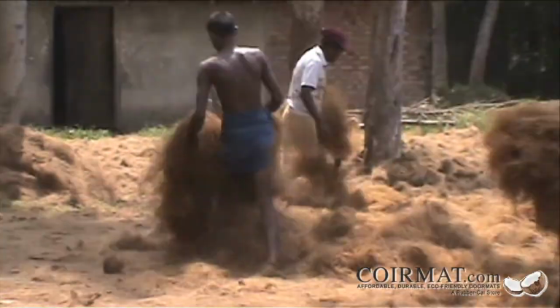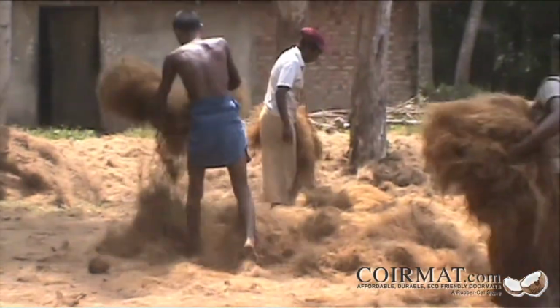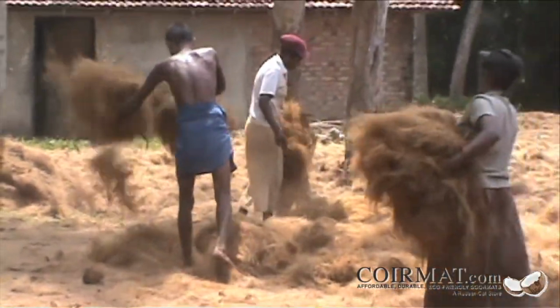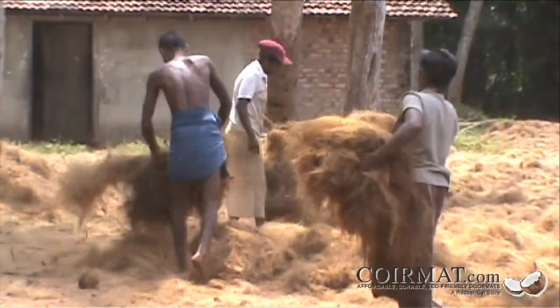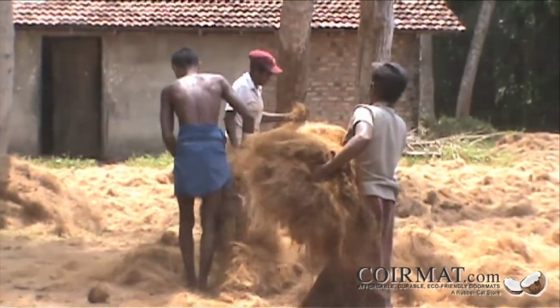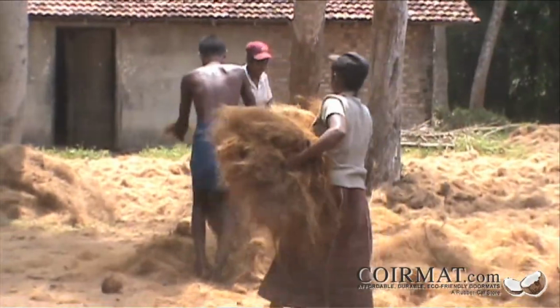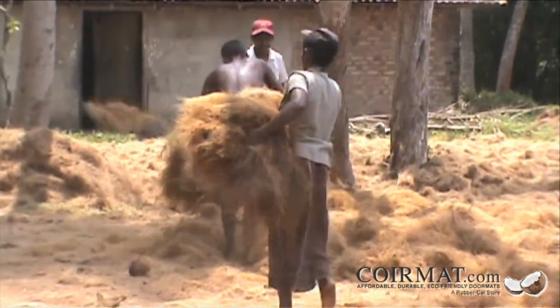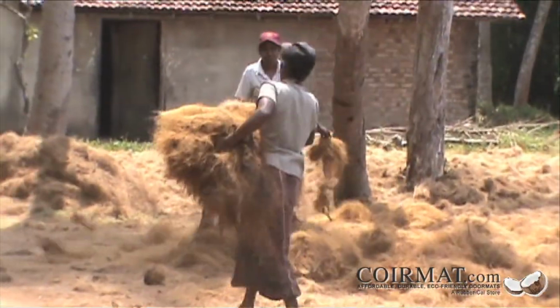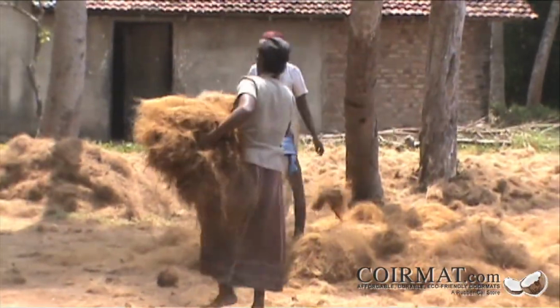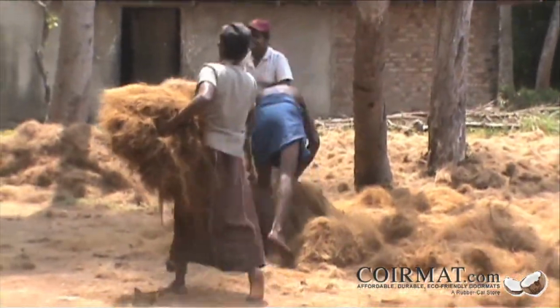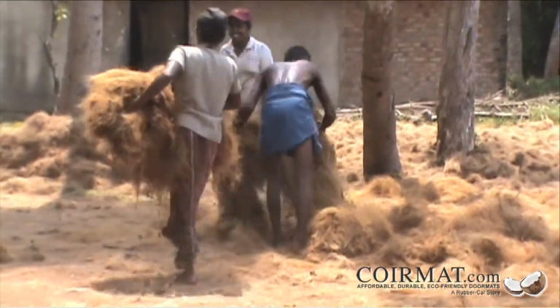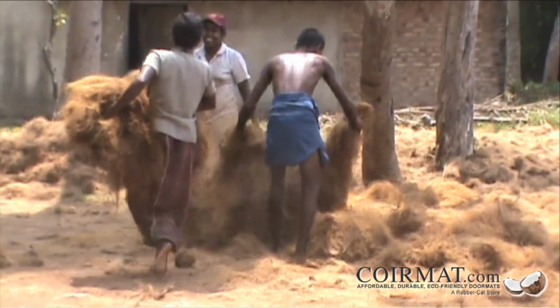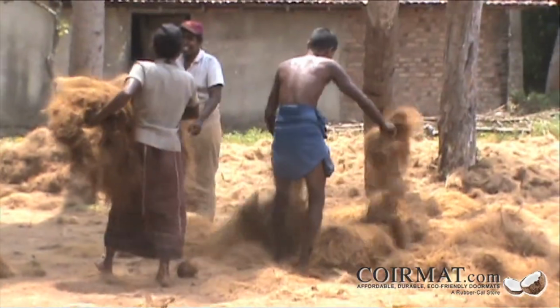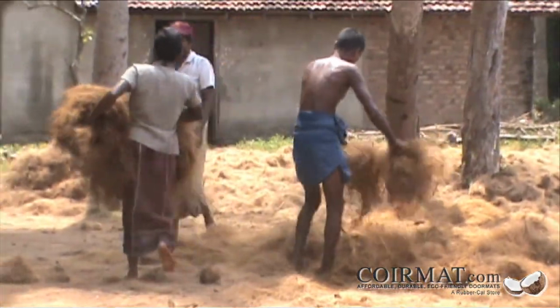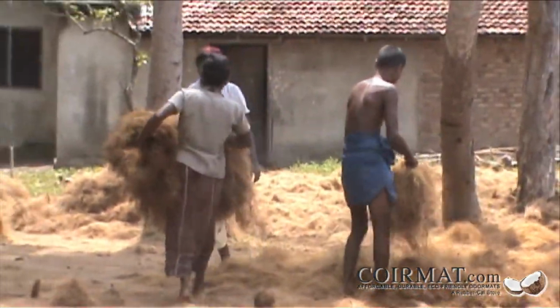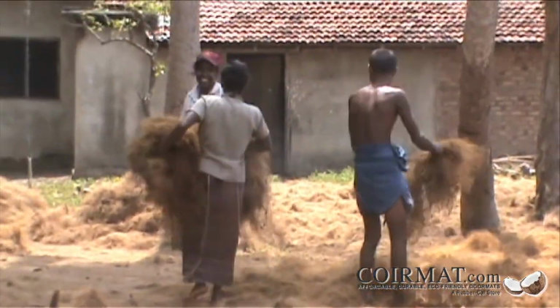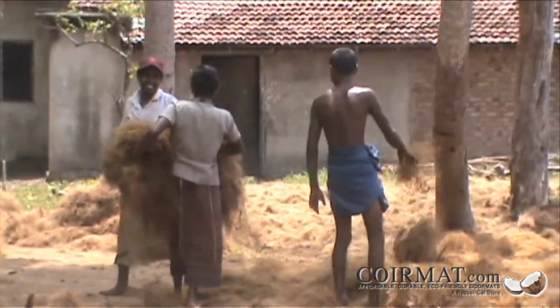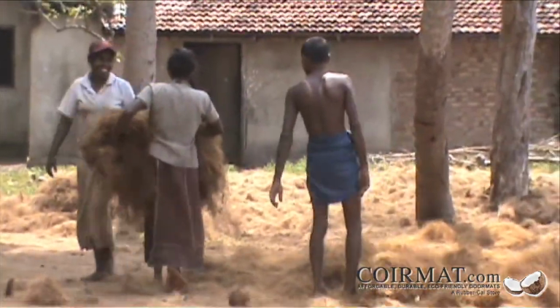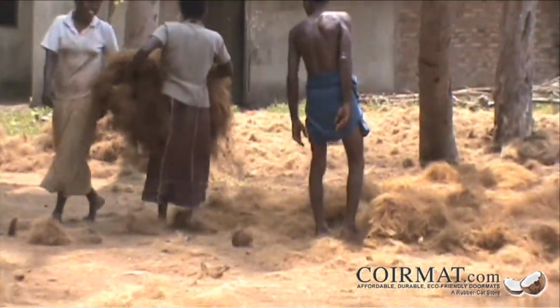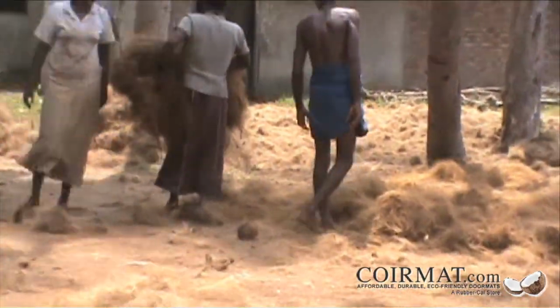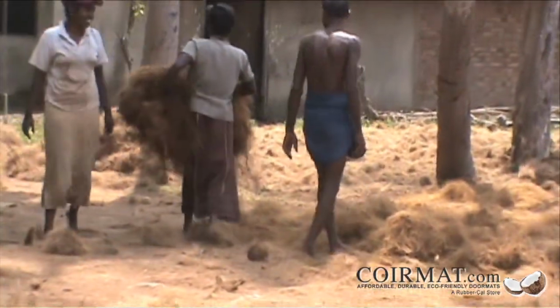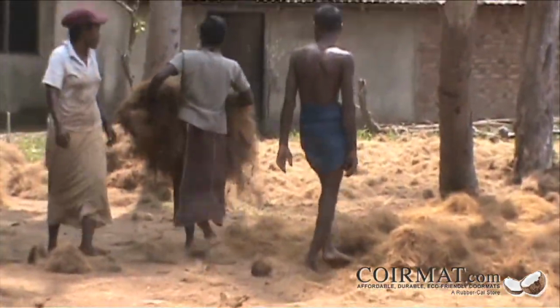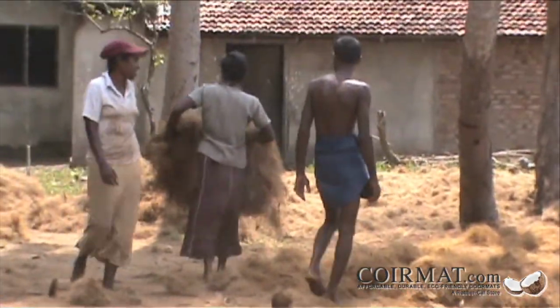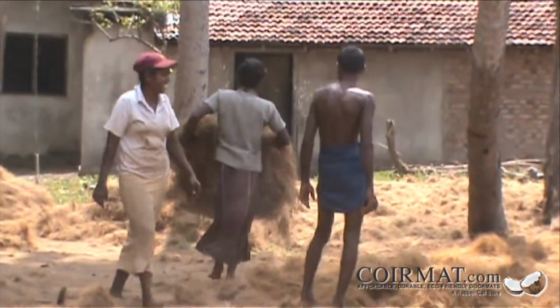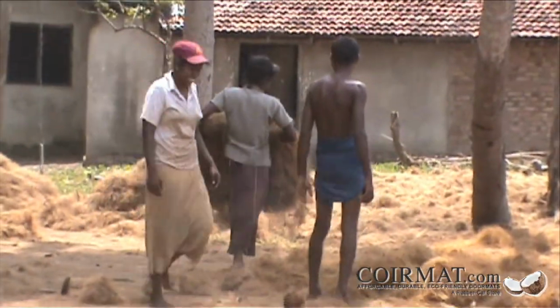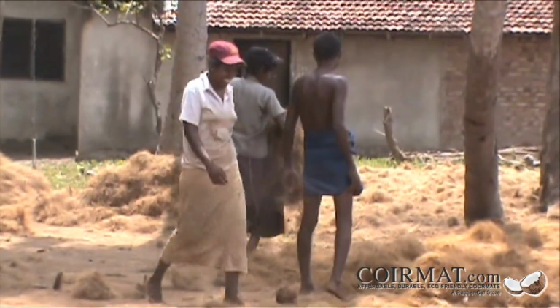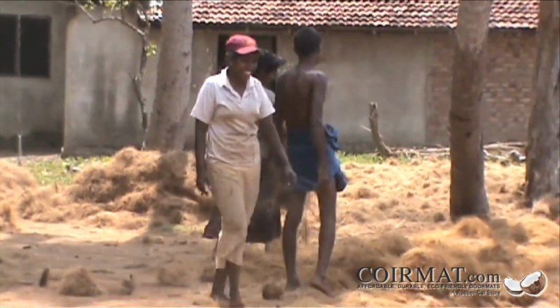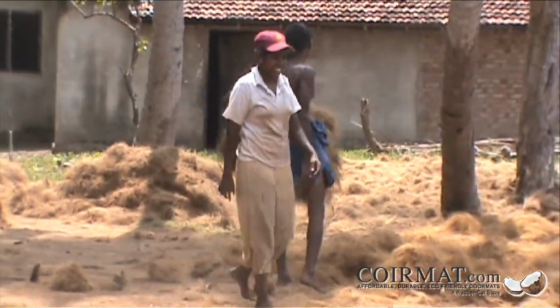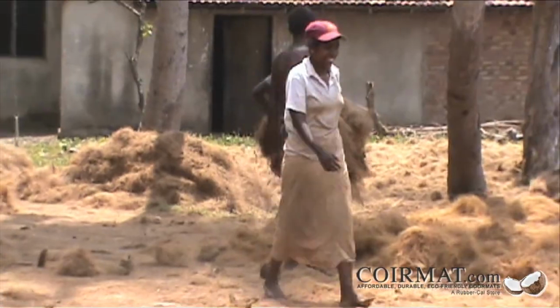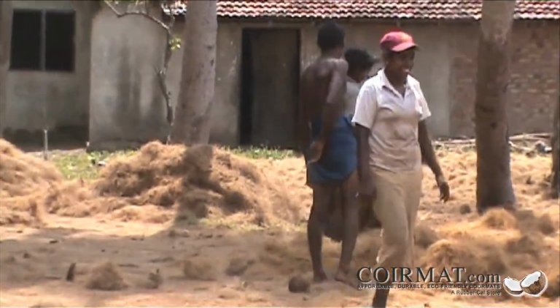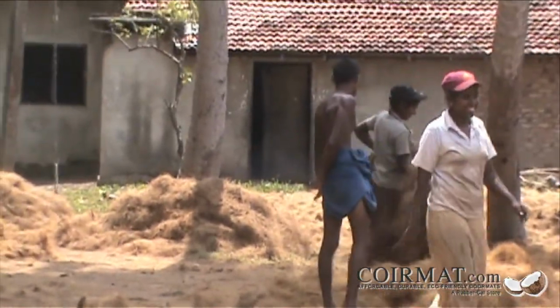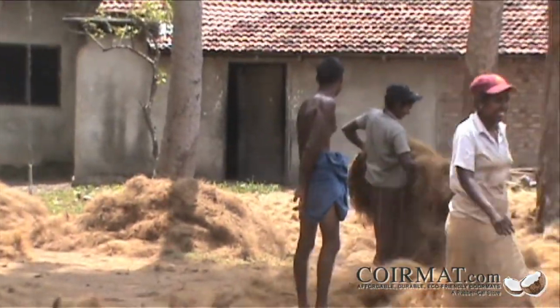Once the retting stage is done, the fibers are drained, cleaned, and spread out to dry. After some time under the sun, the workers collect the dried coir and it goes on to the next step of coir mat production.